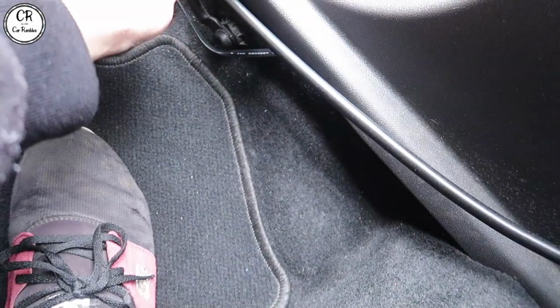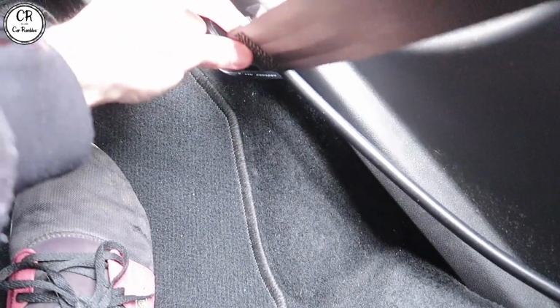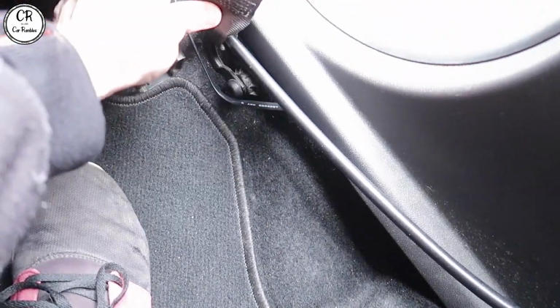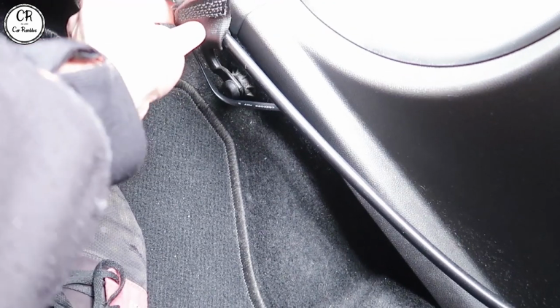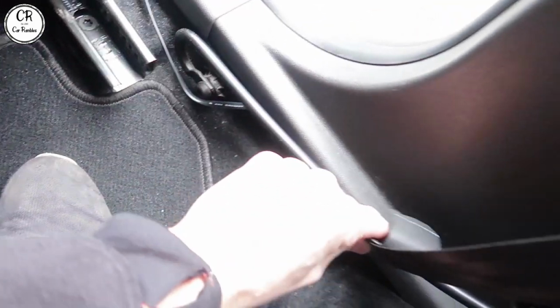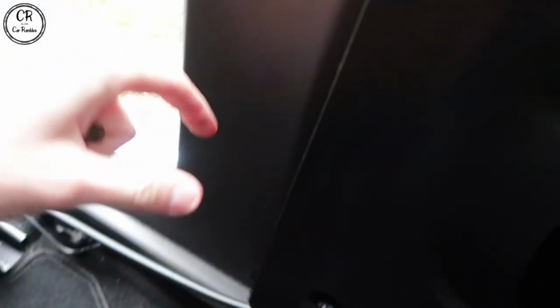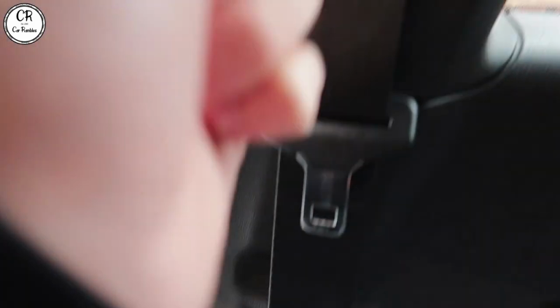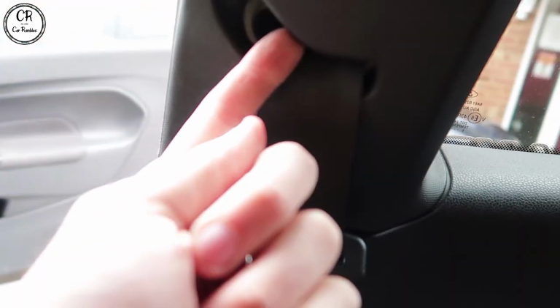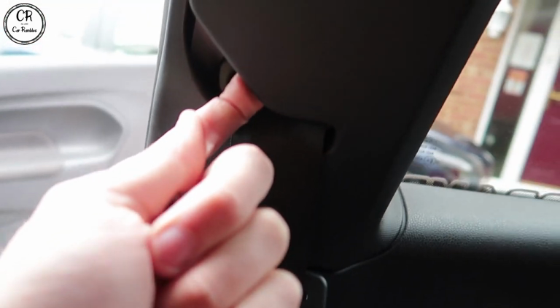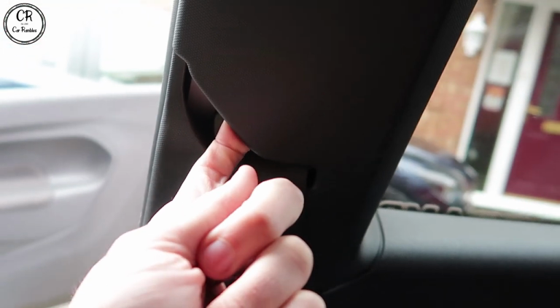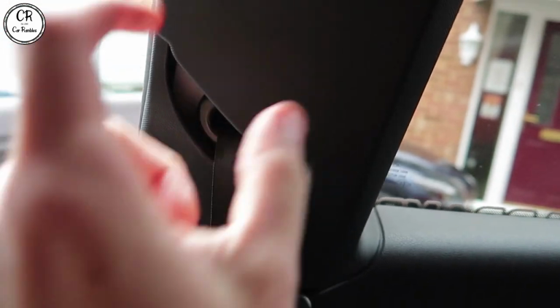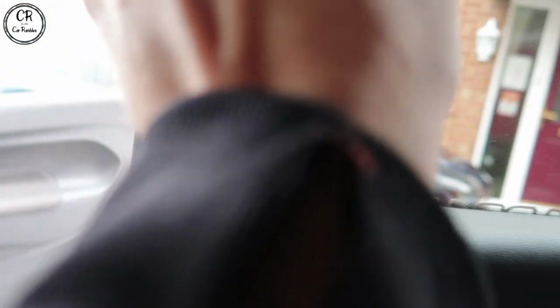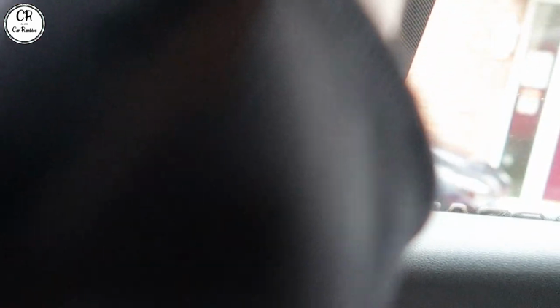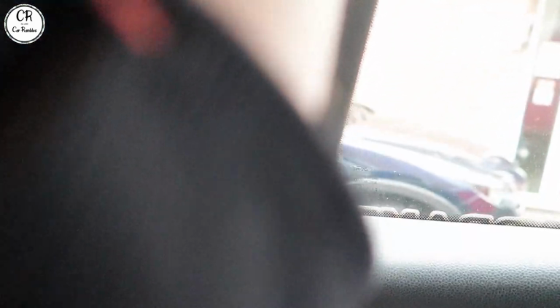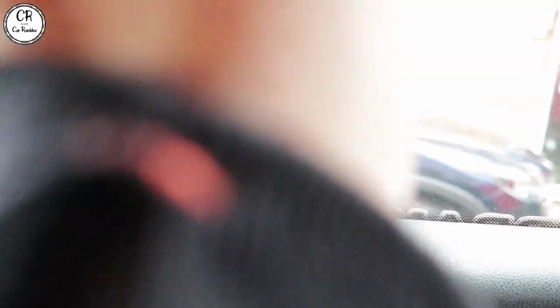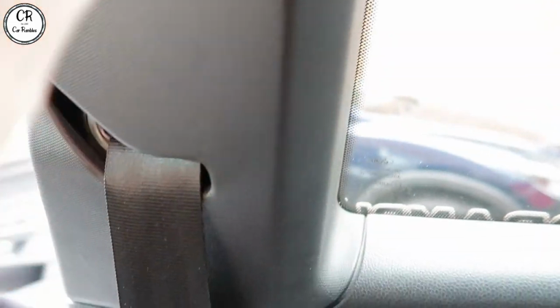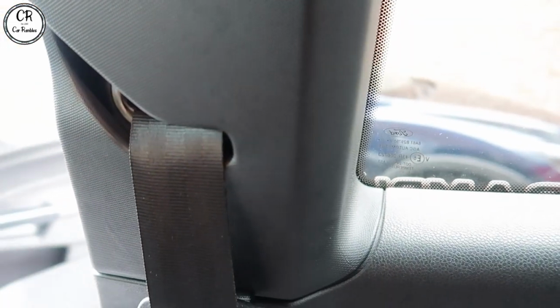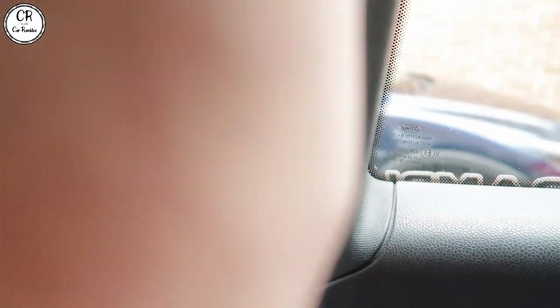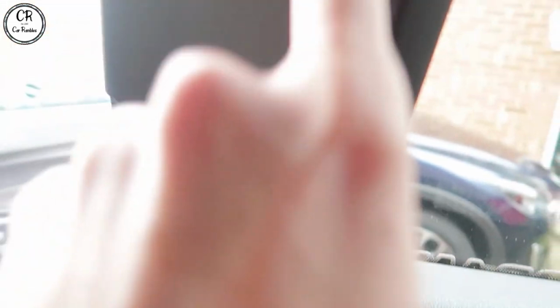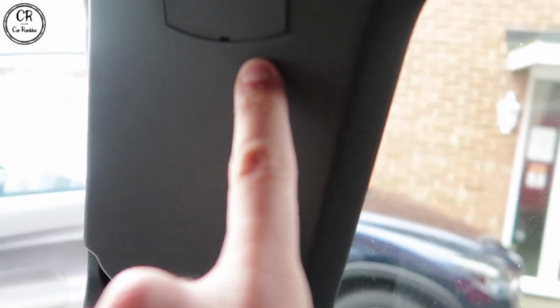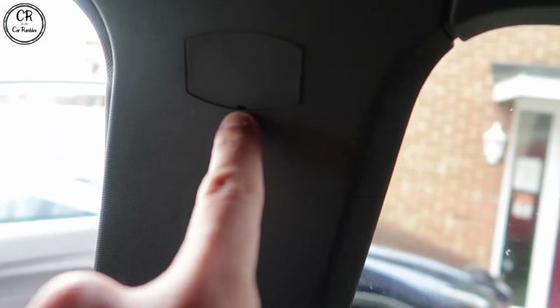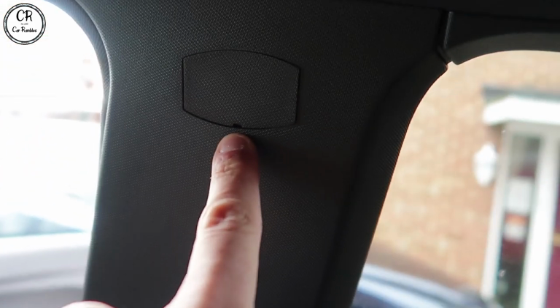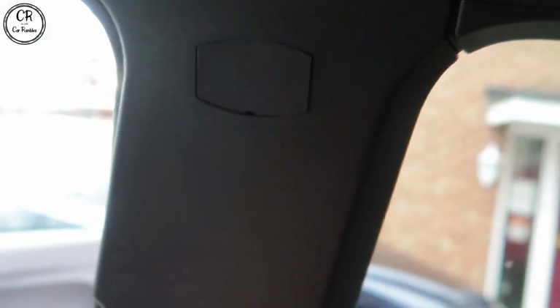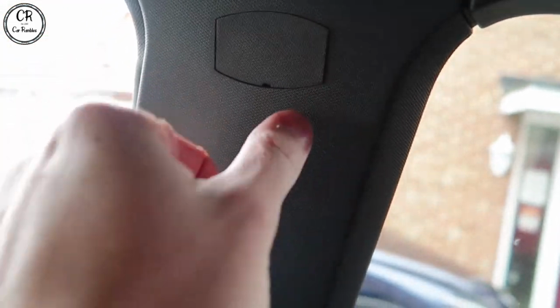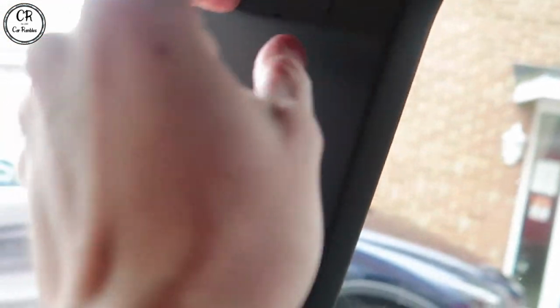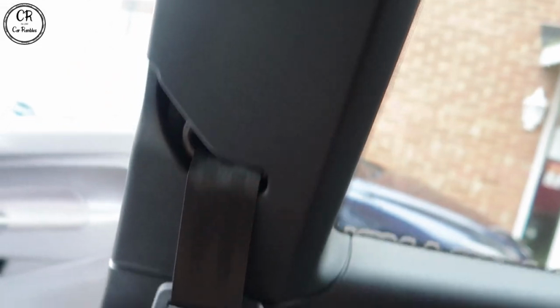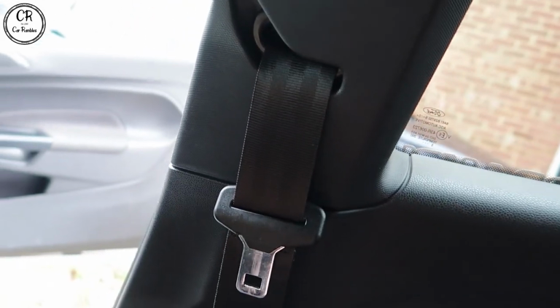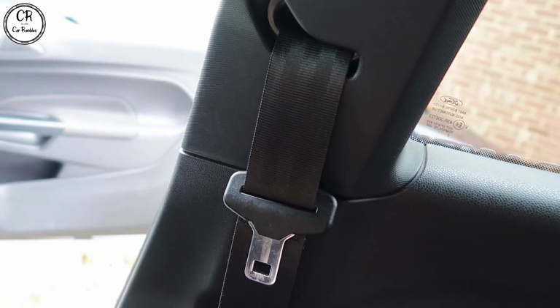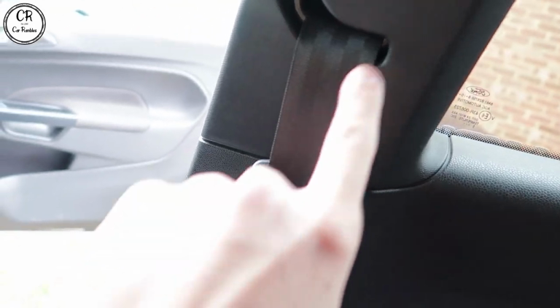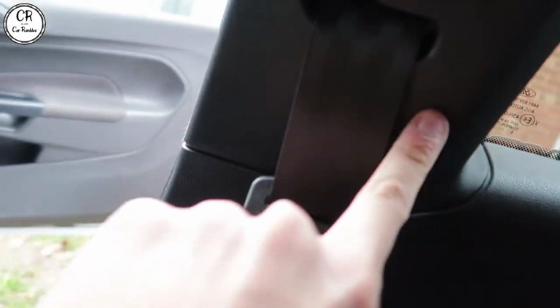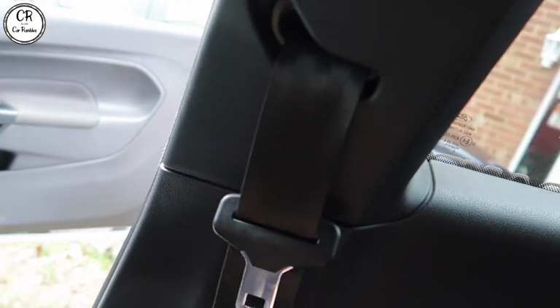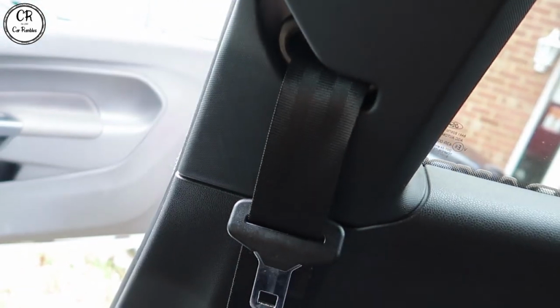Disconnect this and then you can slide your seat belt over and pop it in there. Then we'll pop off this panel and see what's behind it. It looks like there's some kind of little cover just up here, so we'll see what's under there — maybe there's something under there. But we'll see how it all goes.